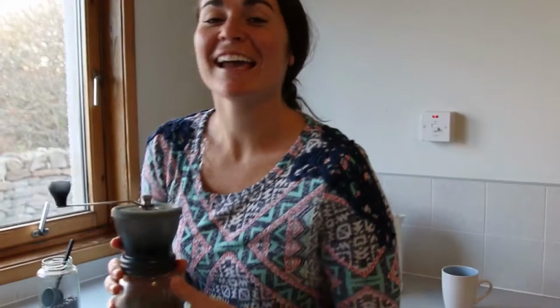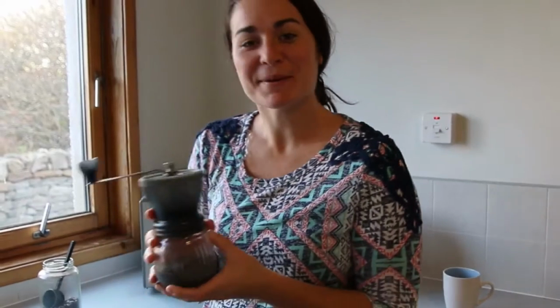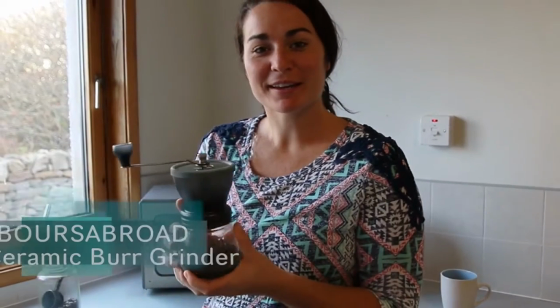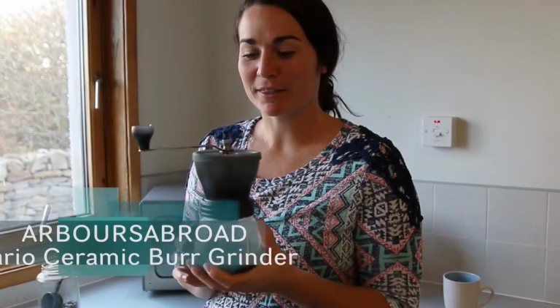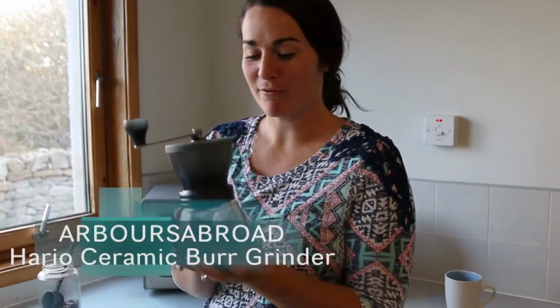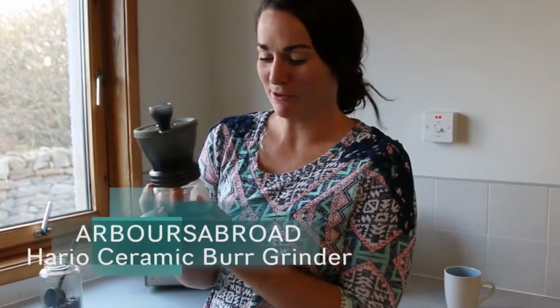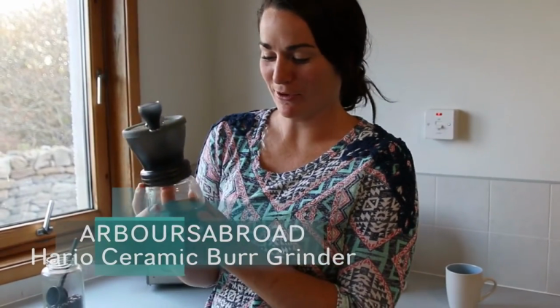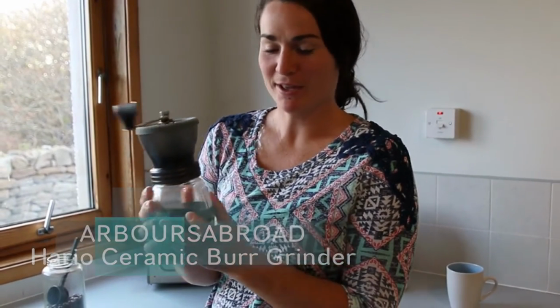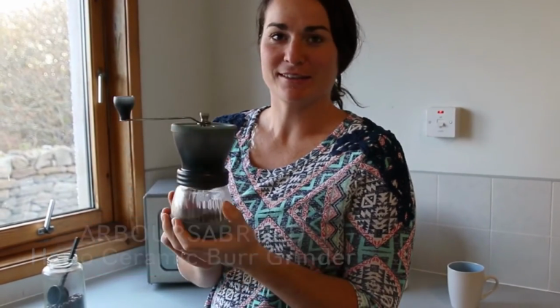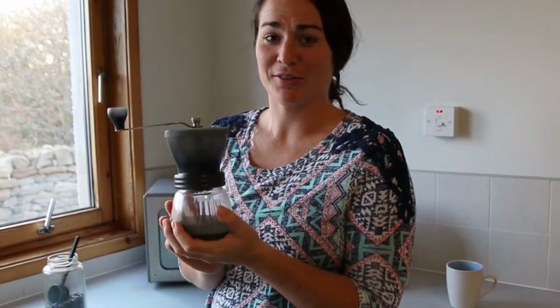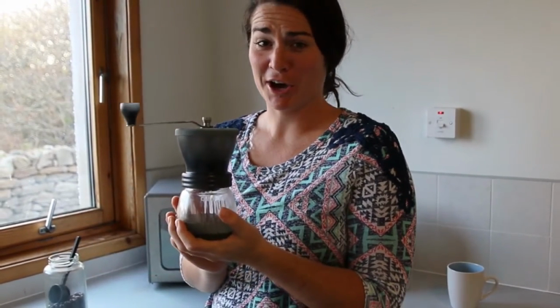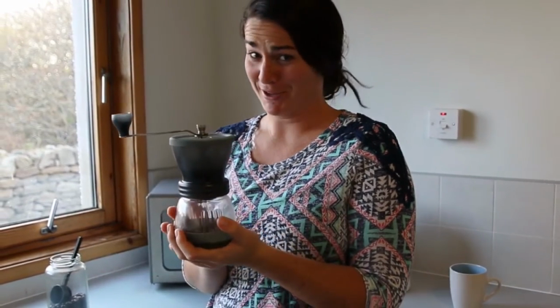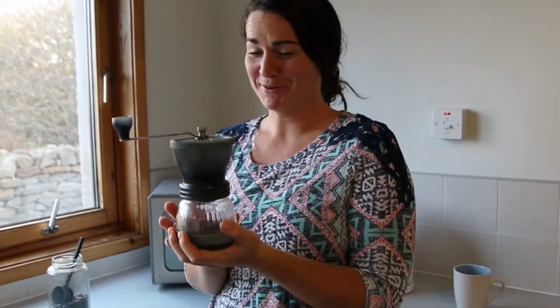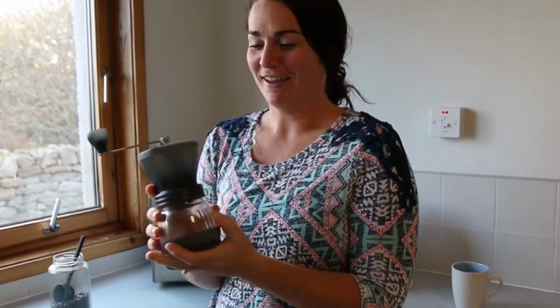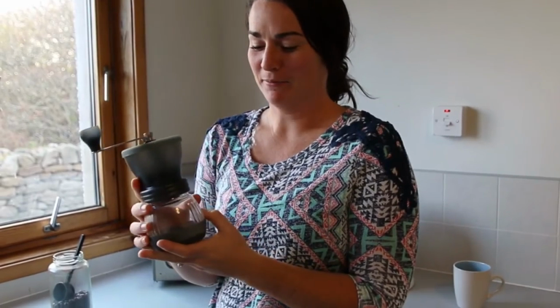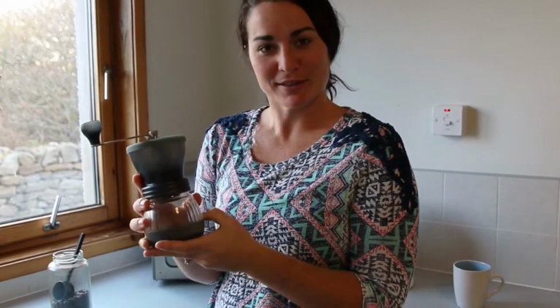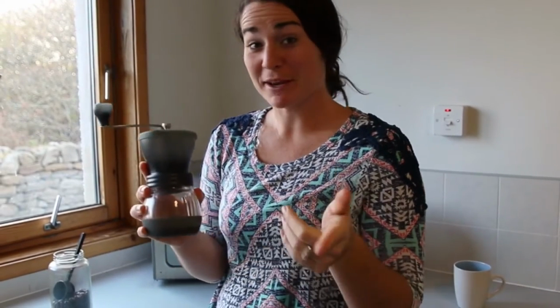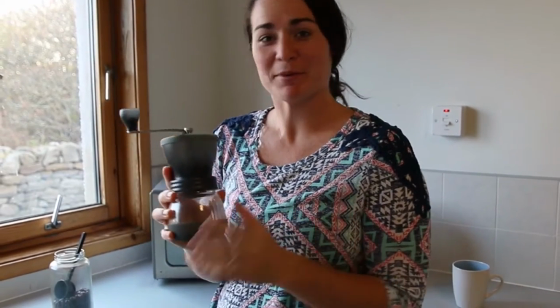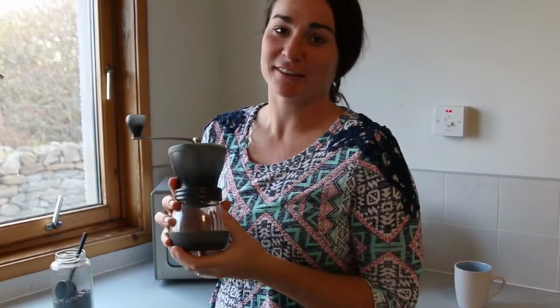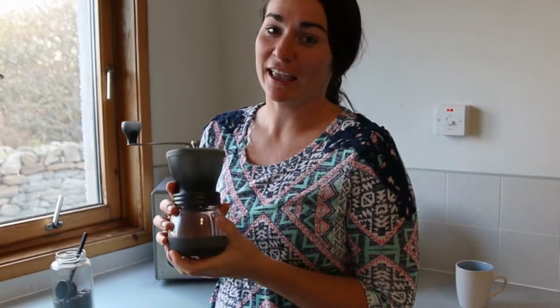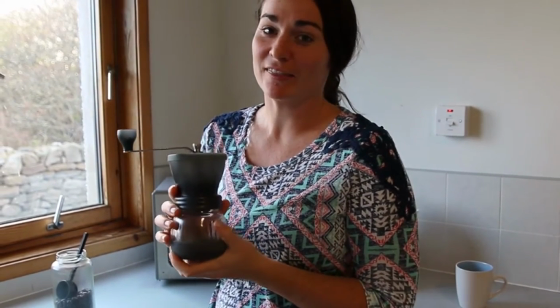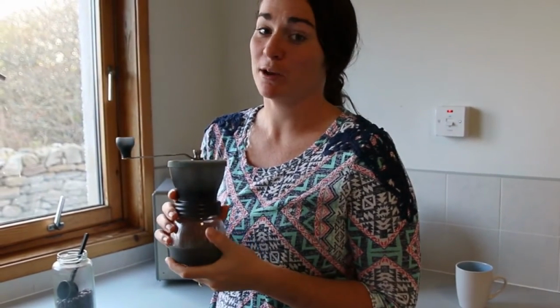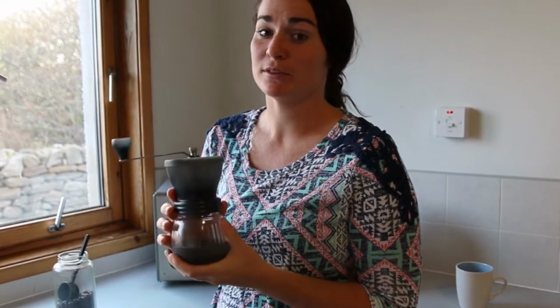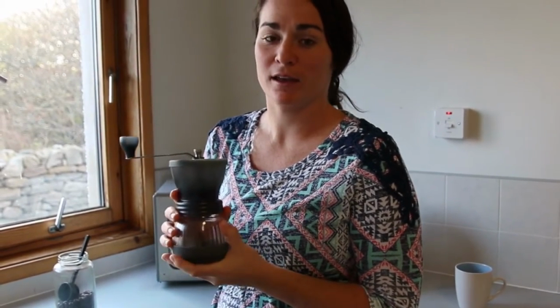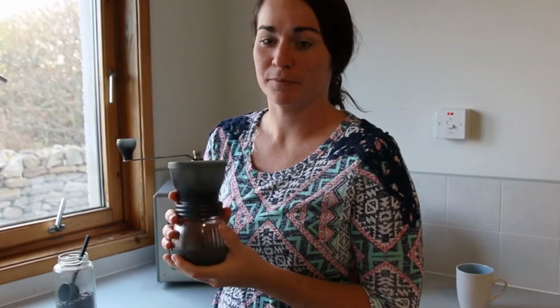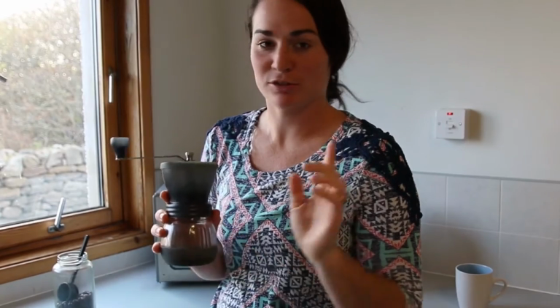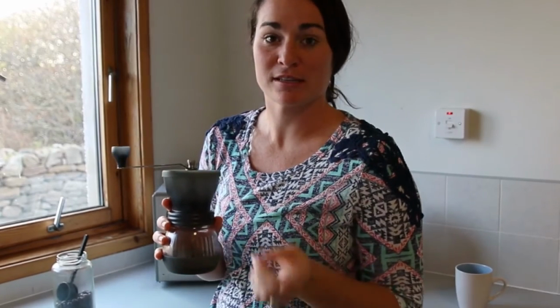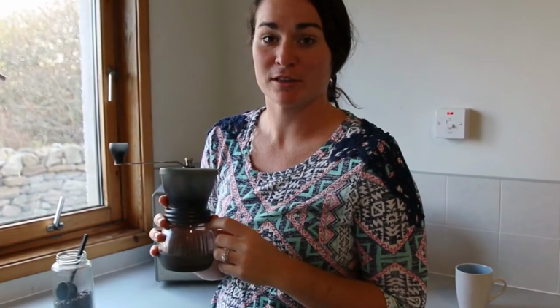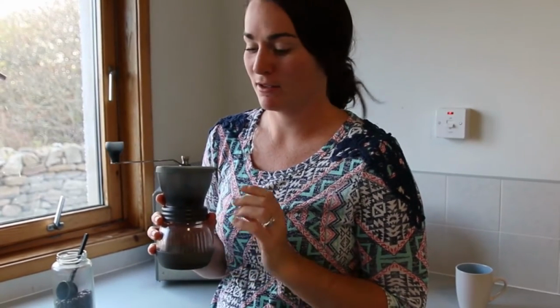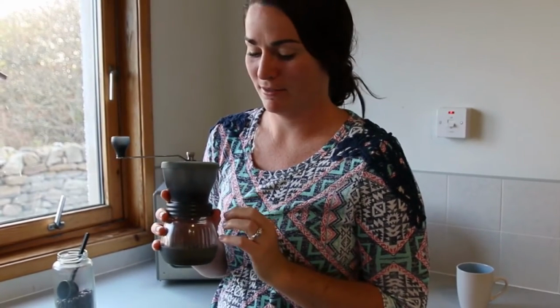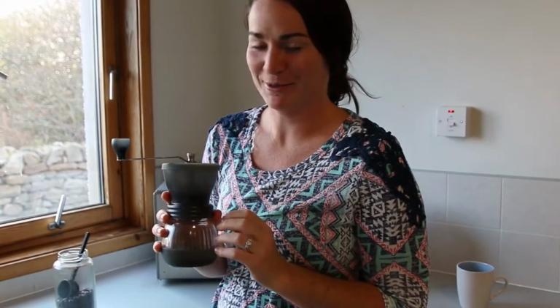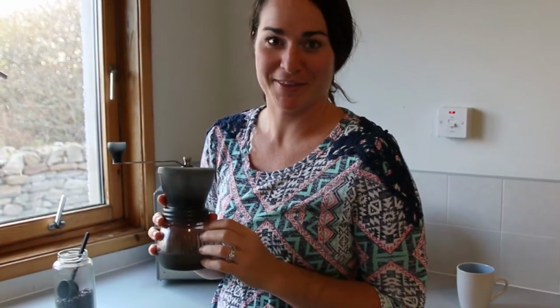Hey guys, I'm right here with our coffee grinder review. This is called the Hario. I'm not sure if that's how you pronounce it, but you can check the link in this blog post to get you straight to the Amazon where we bought this.